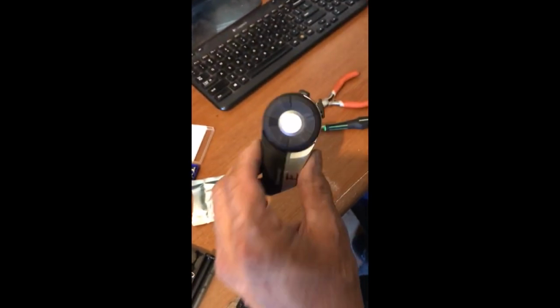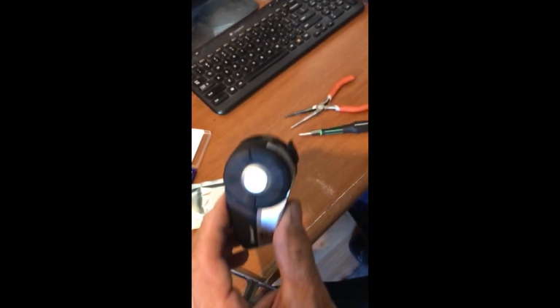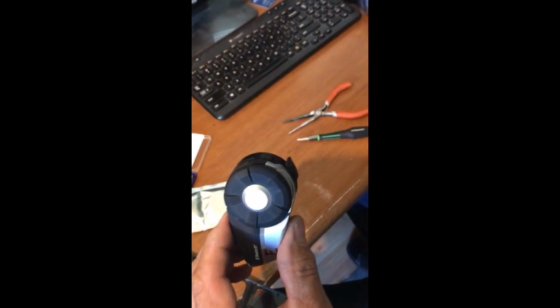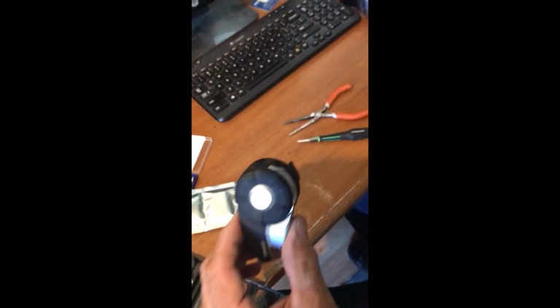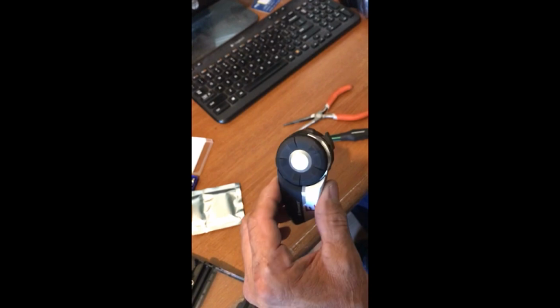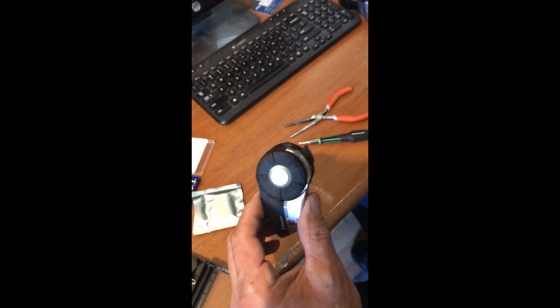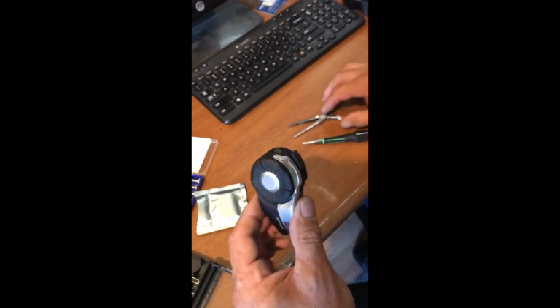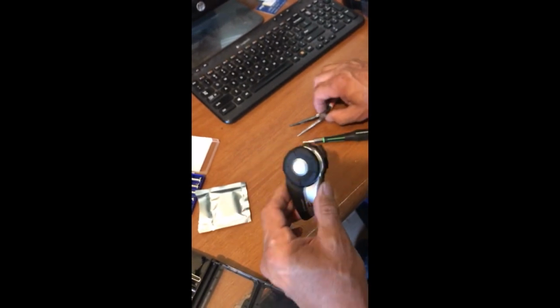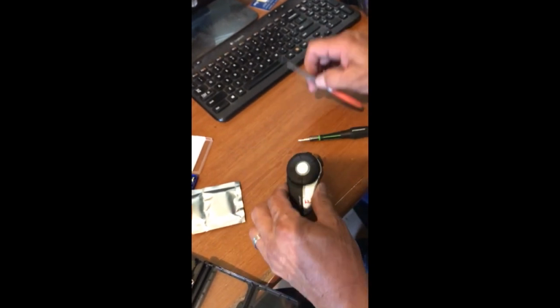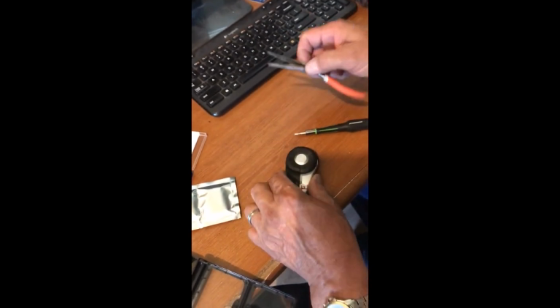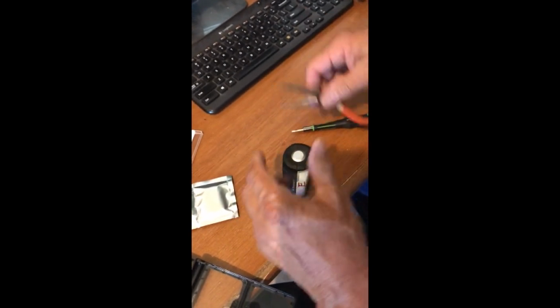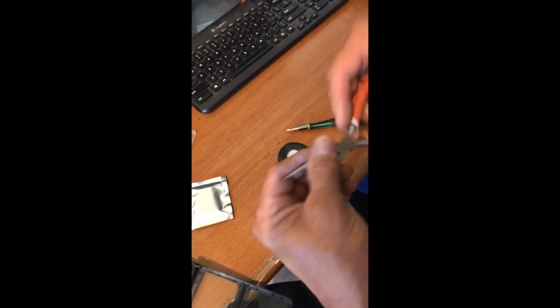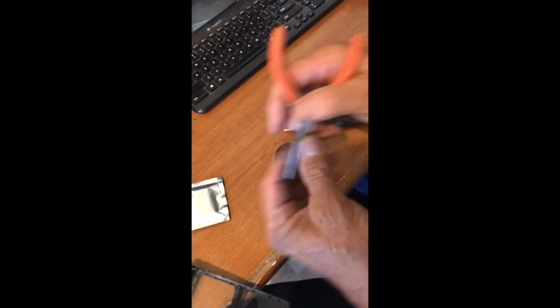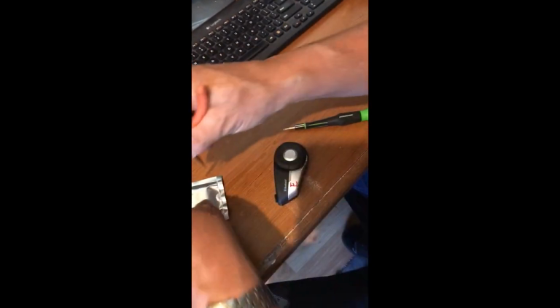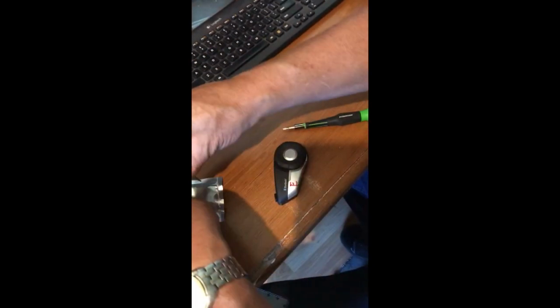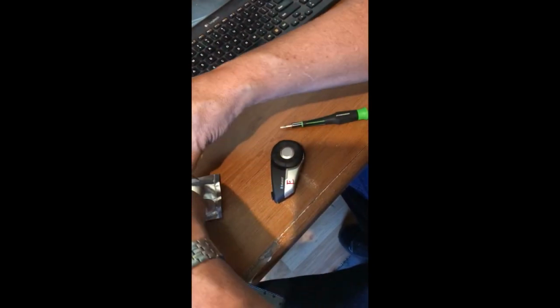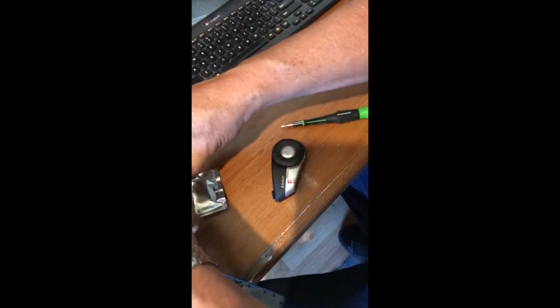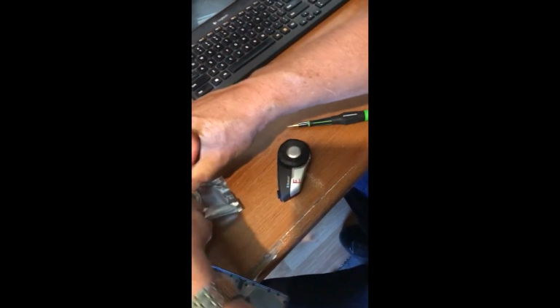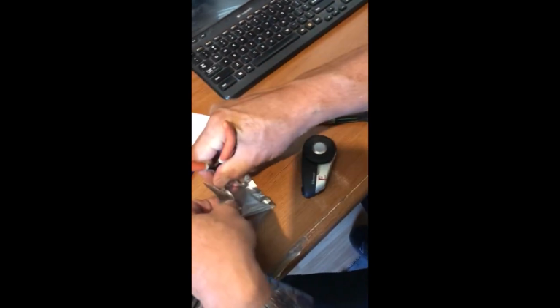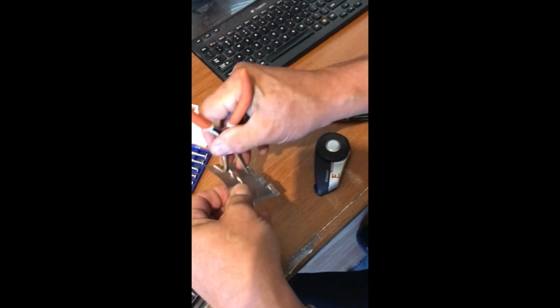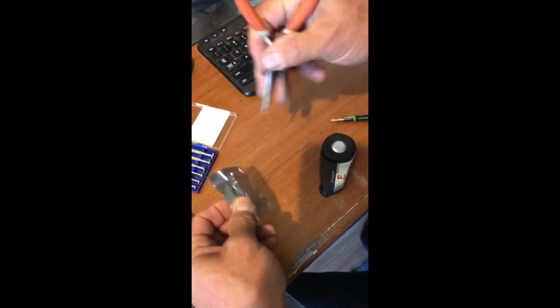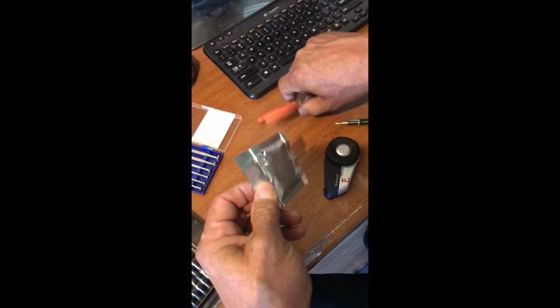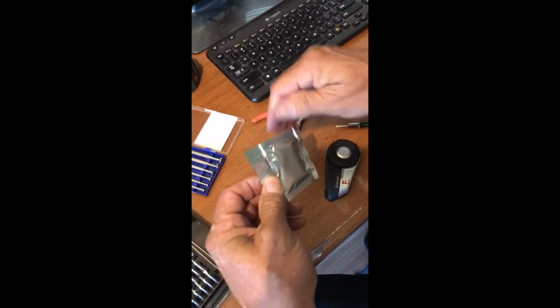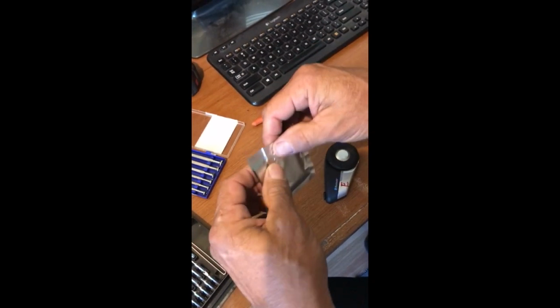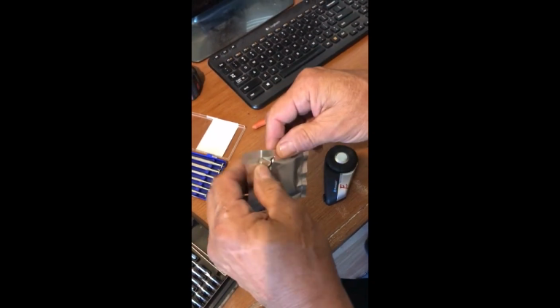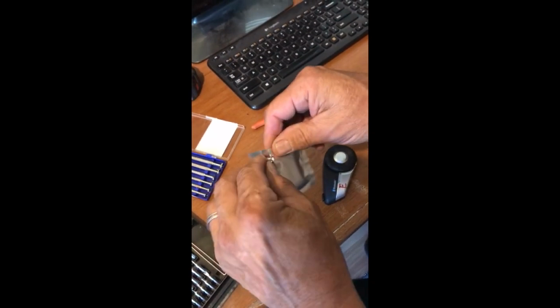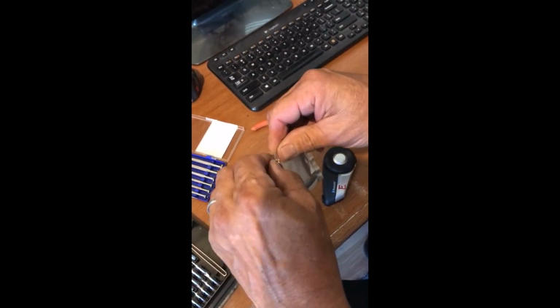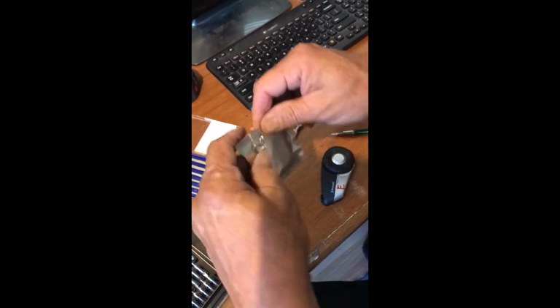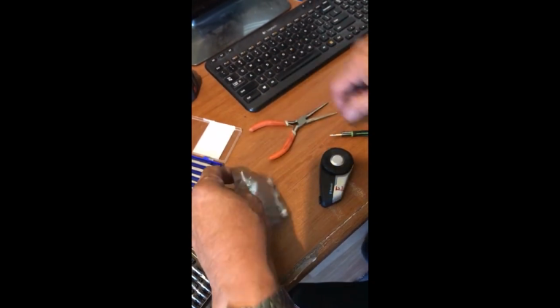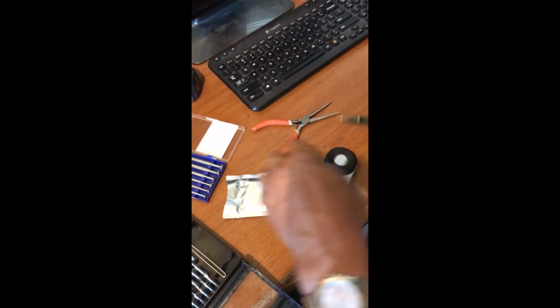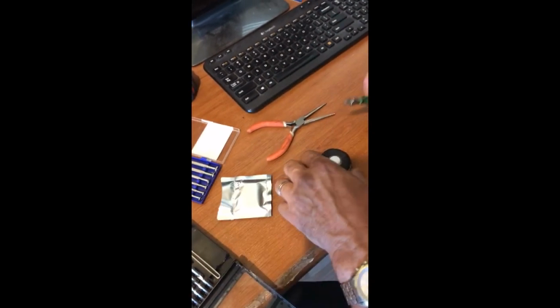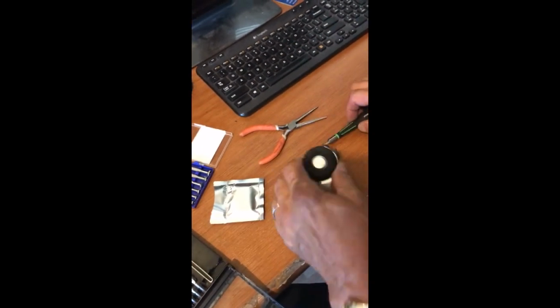You cannot buy the battery that is required for this SENA Bluetooth. I'm going to open hers up and show you what I bought in place of it, and it goes like this.